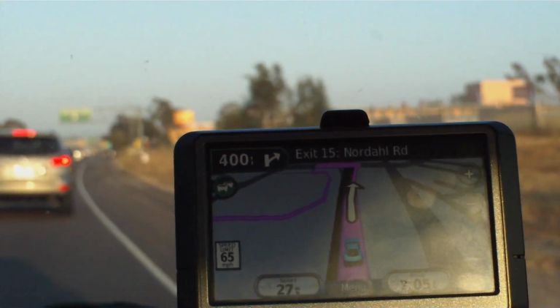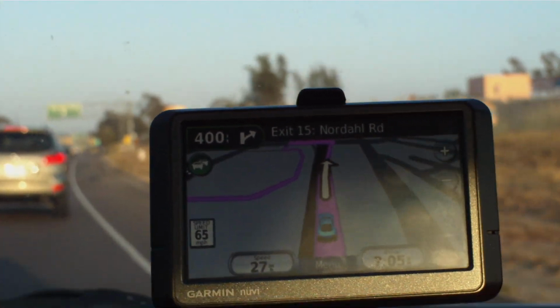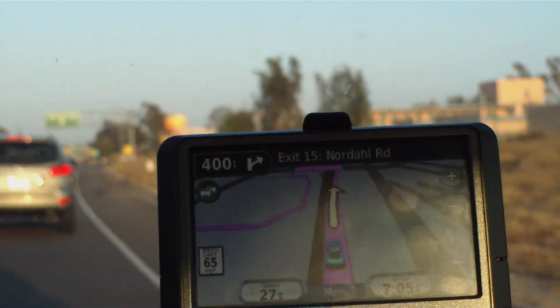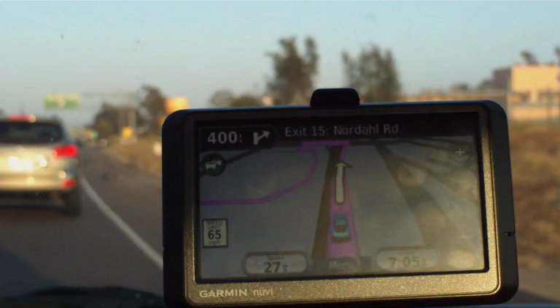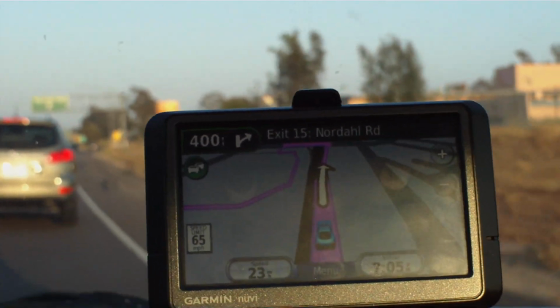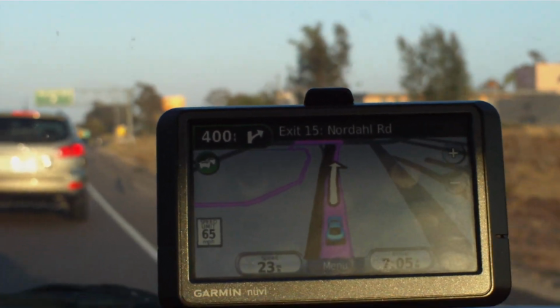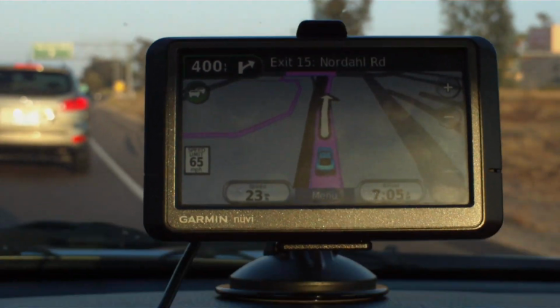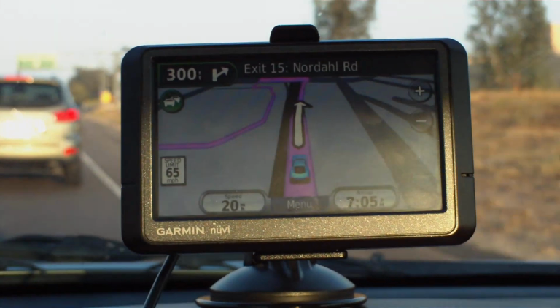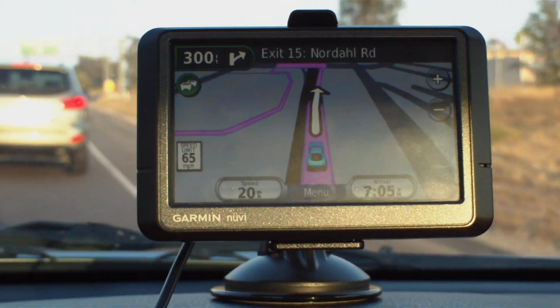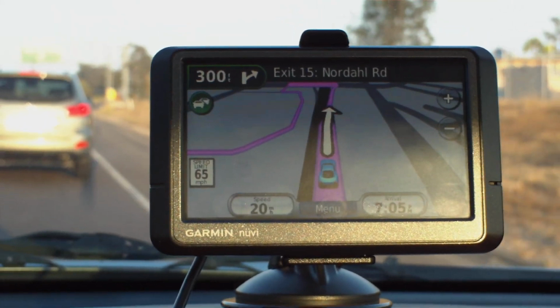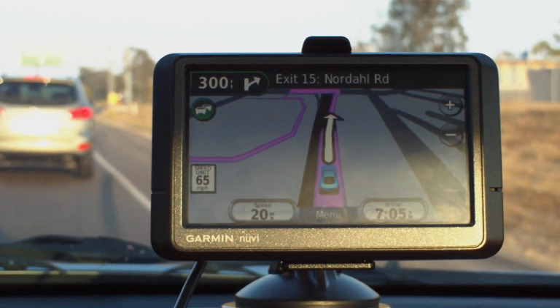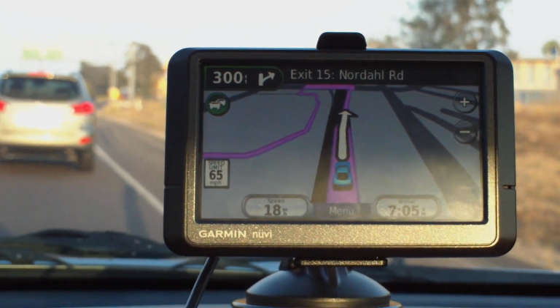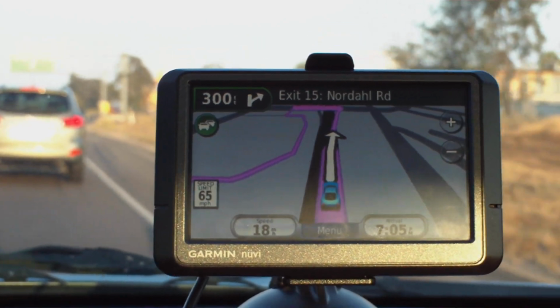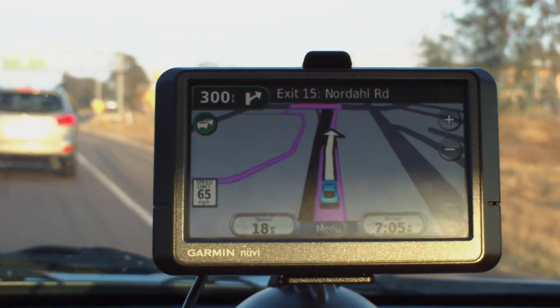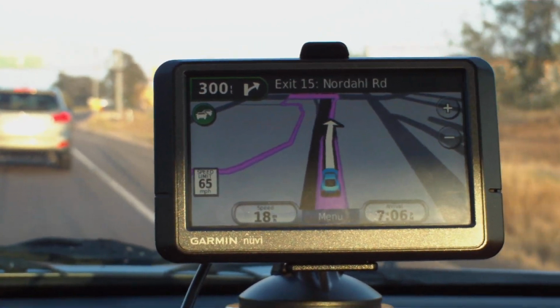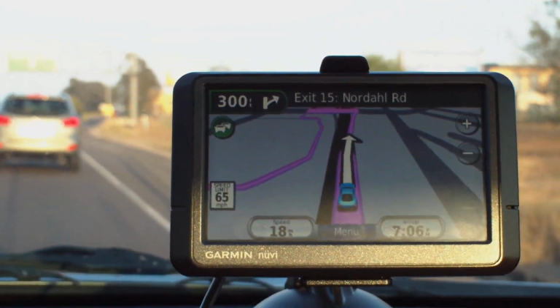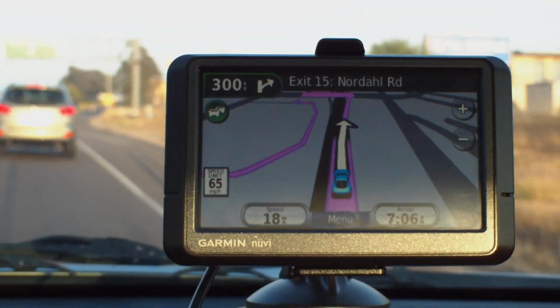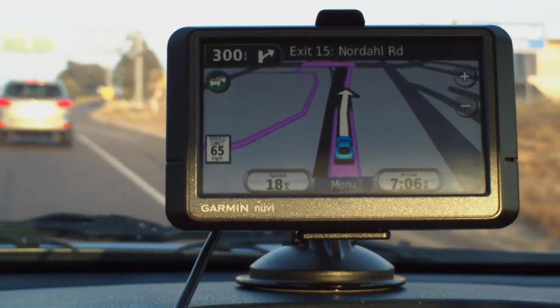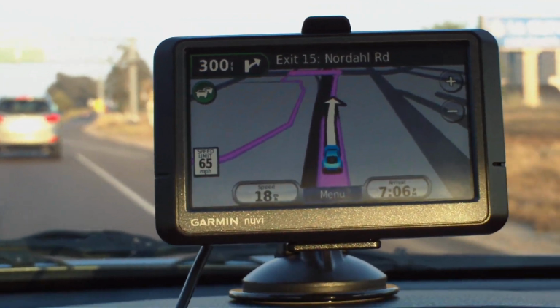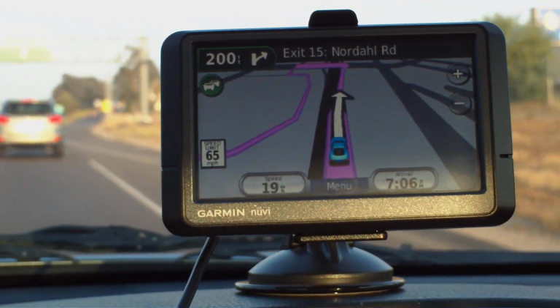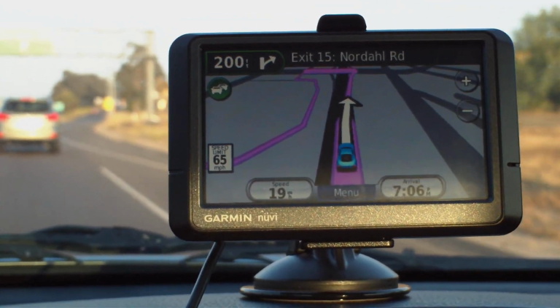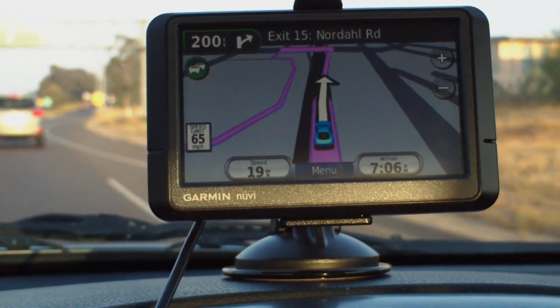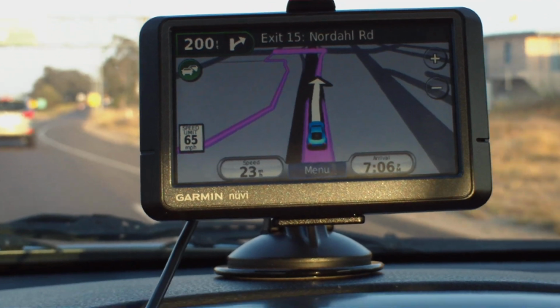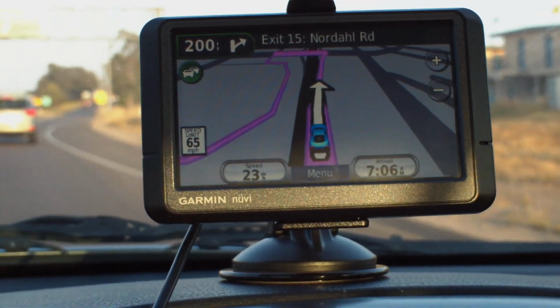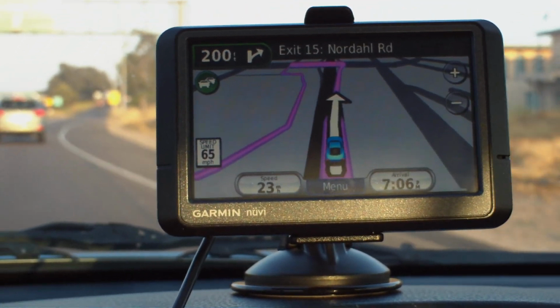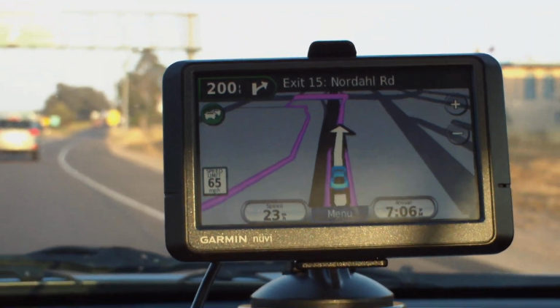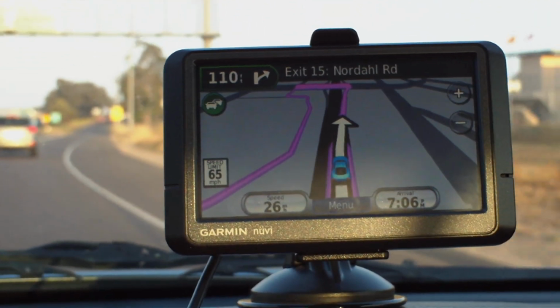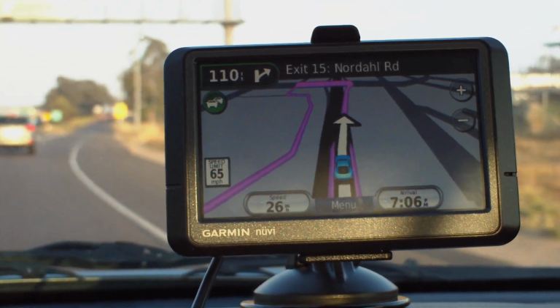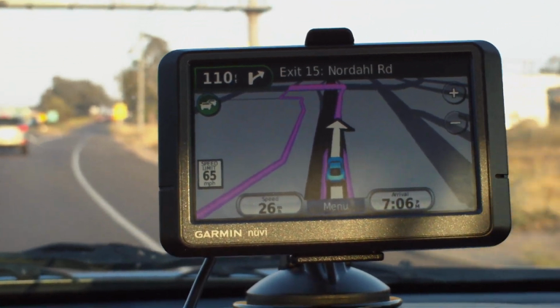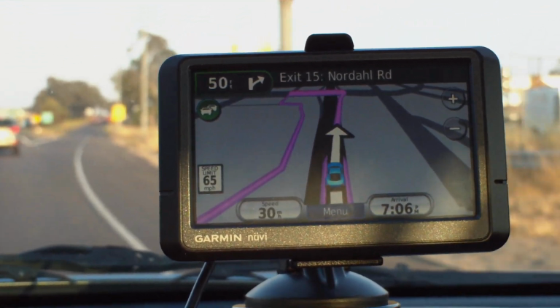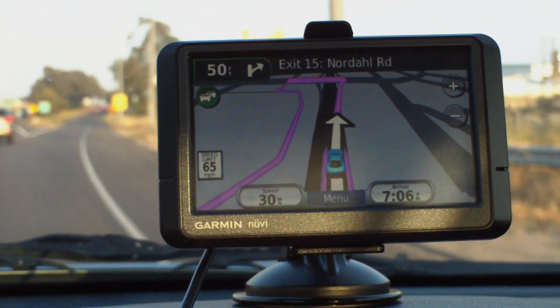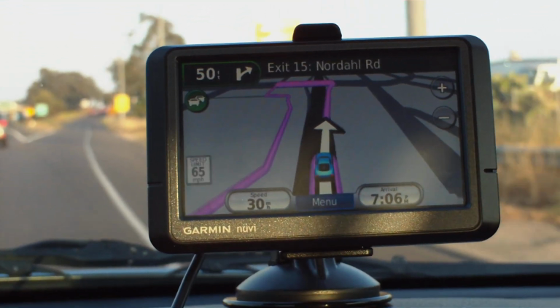The Garmin navigates very nicely. It won't necessarily direct you to a U-turn, whereas the Mio will. But this is probably safer, having you go around the block or a little bit out of your way if you miss your turn.